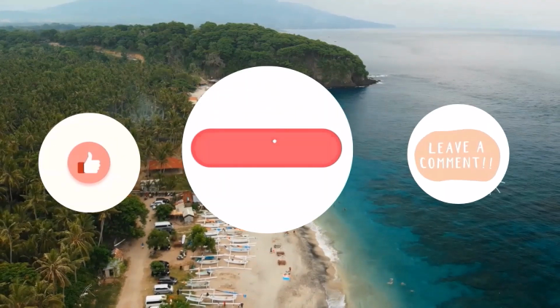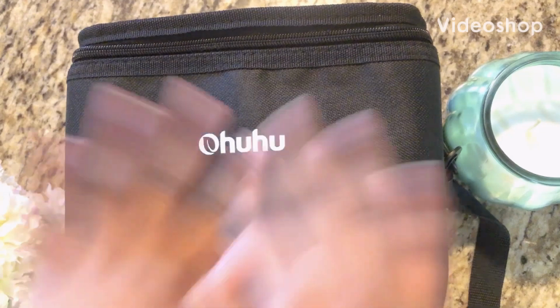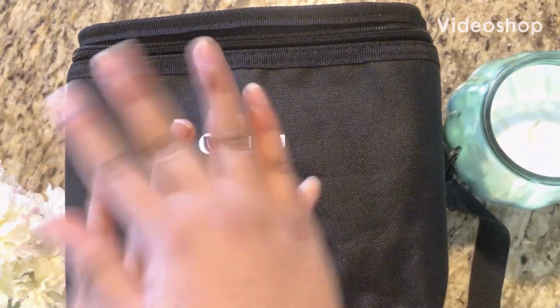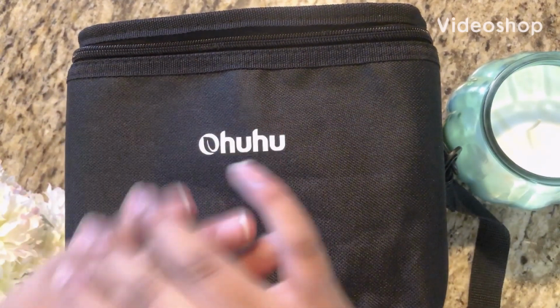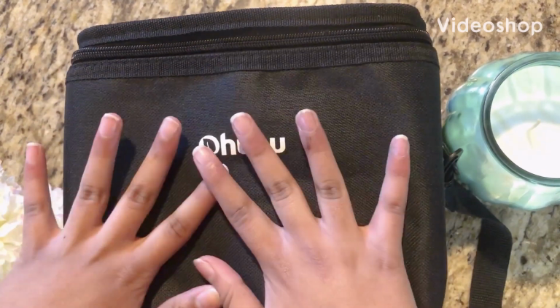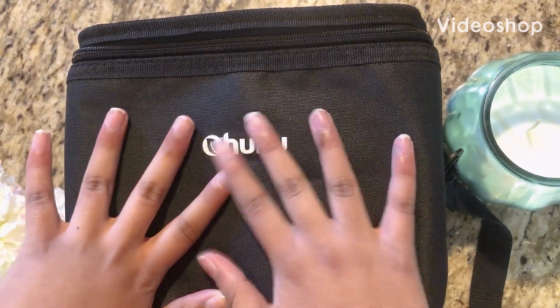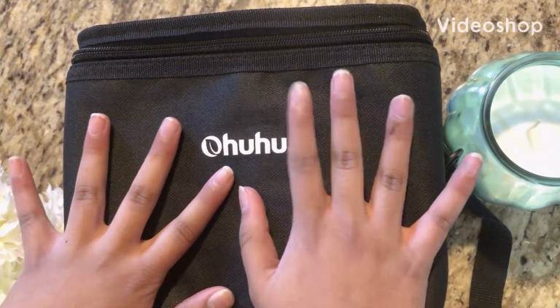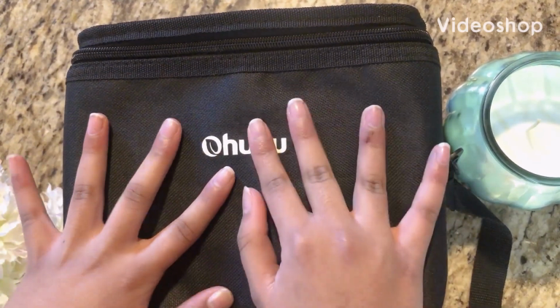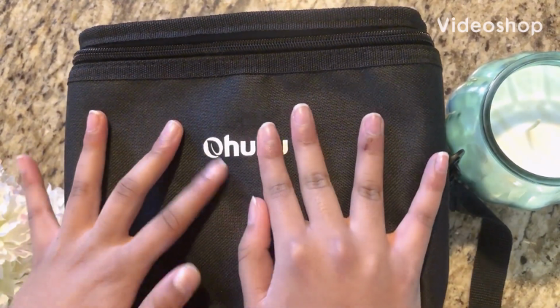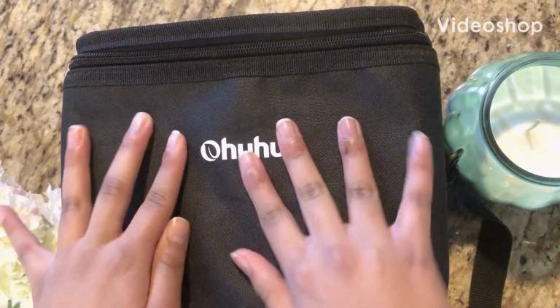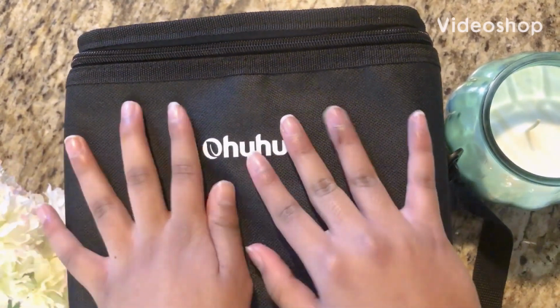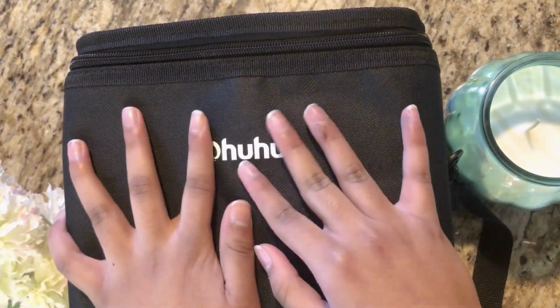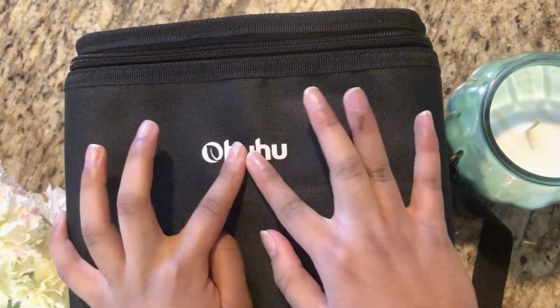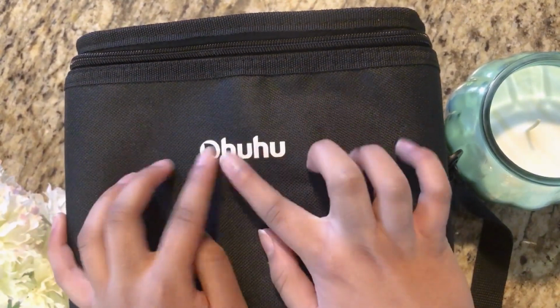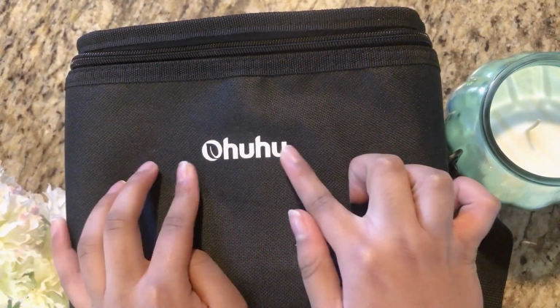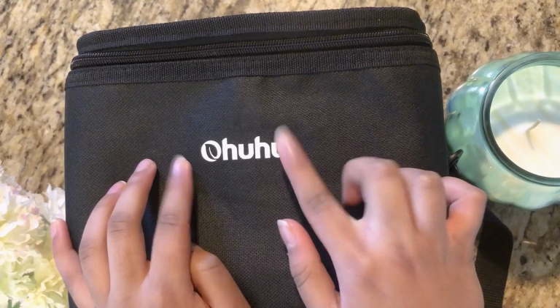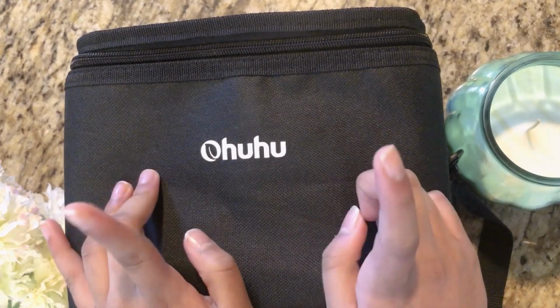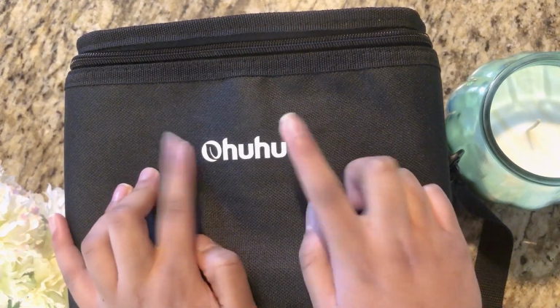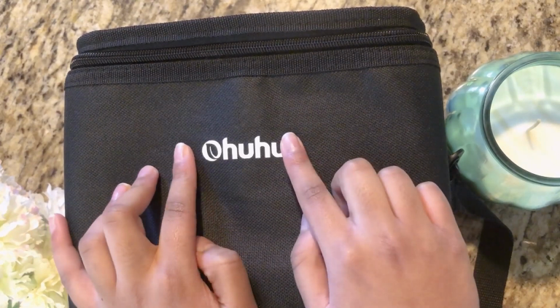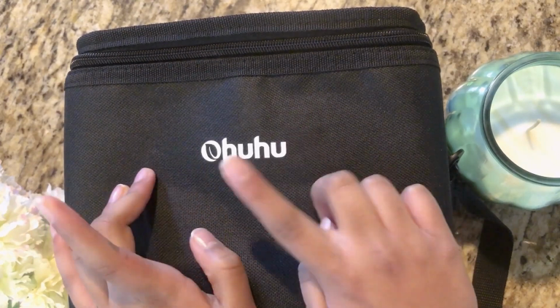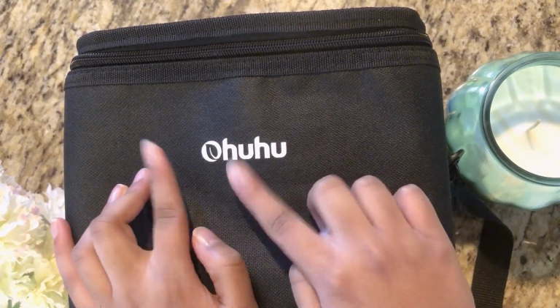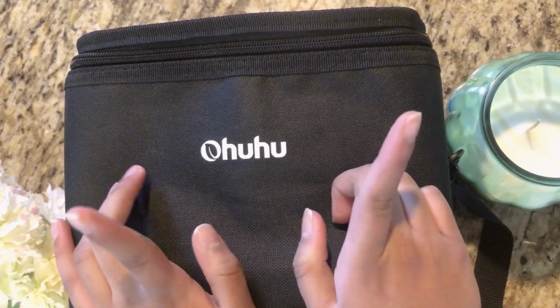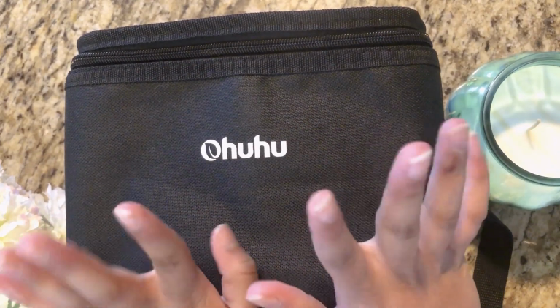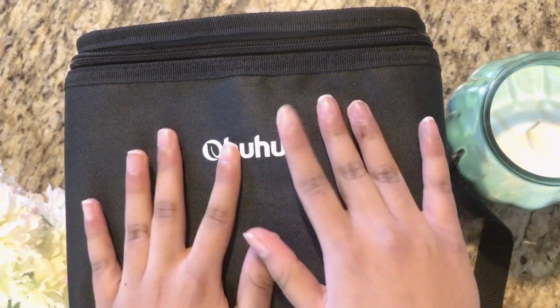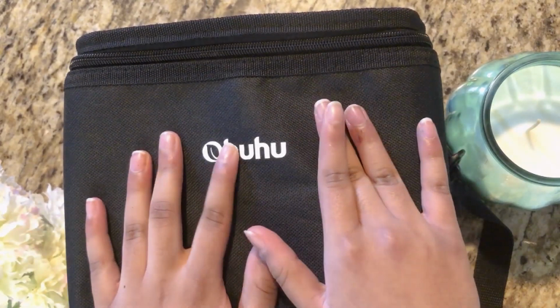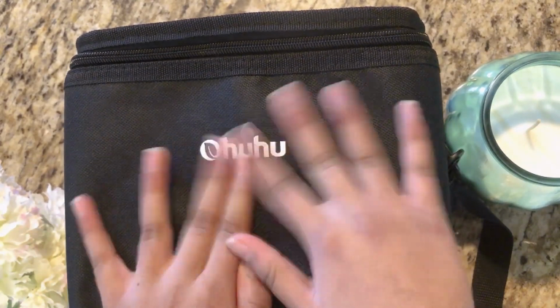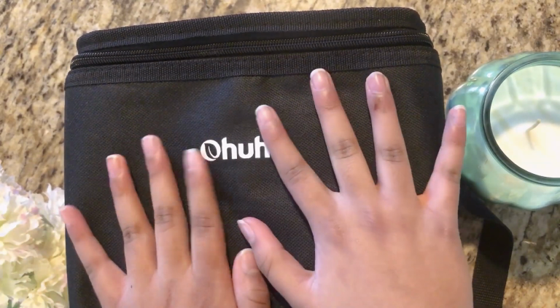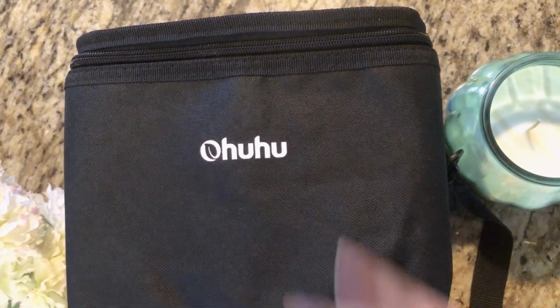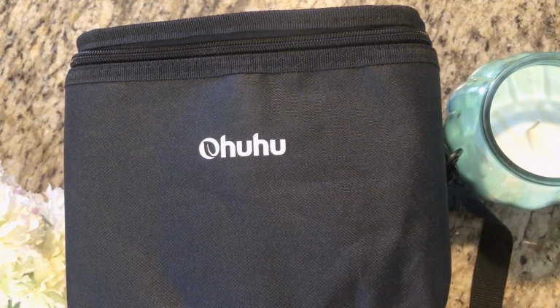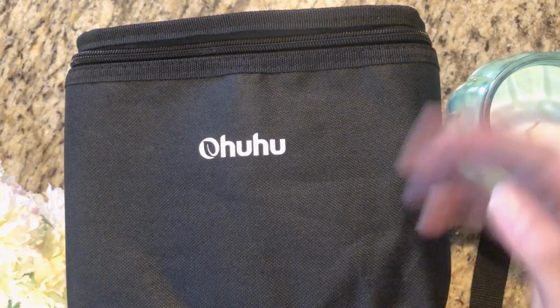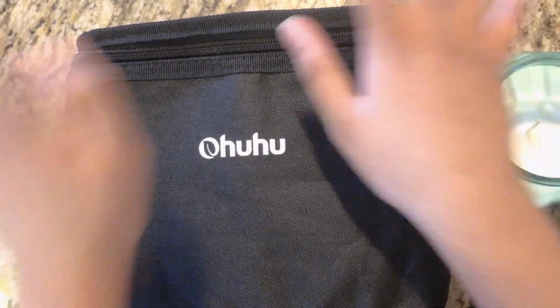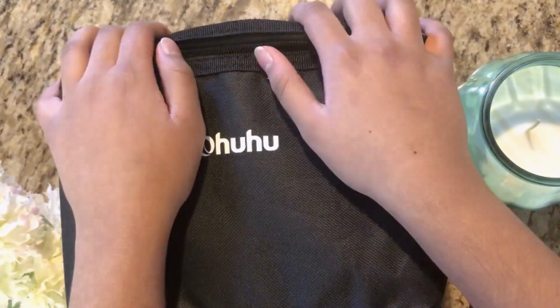Hey, hi and hello! Today in this video we'll be reviewing the Ohuhu 120 brush and chisel tip markers. Now let's take a look.